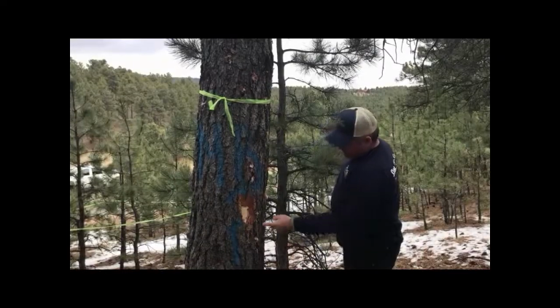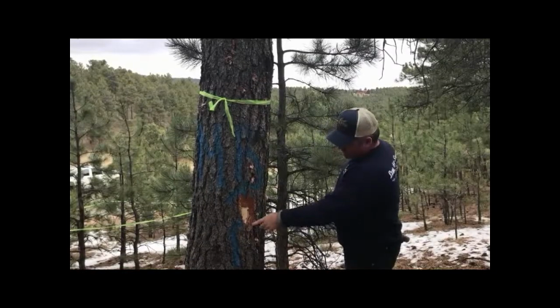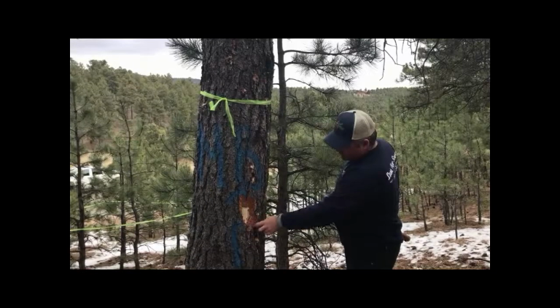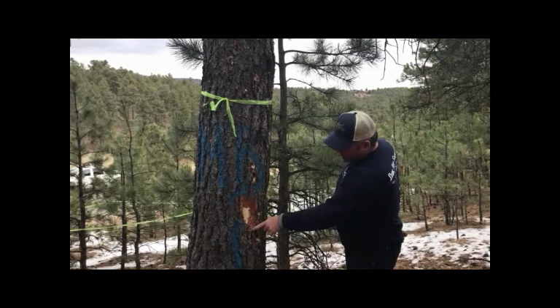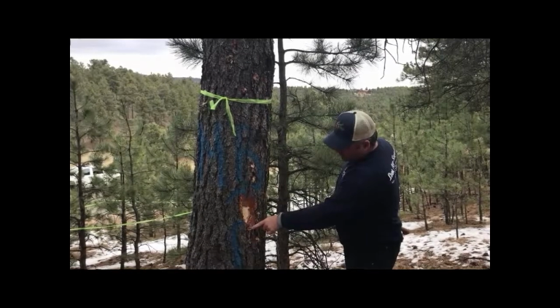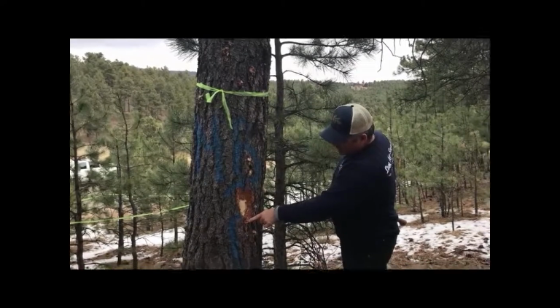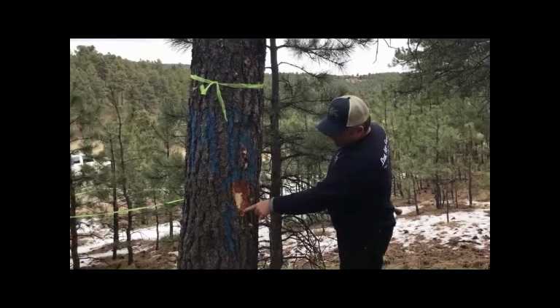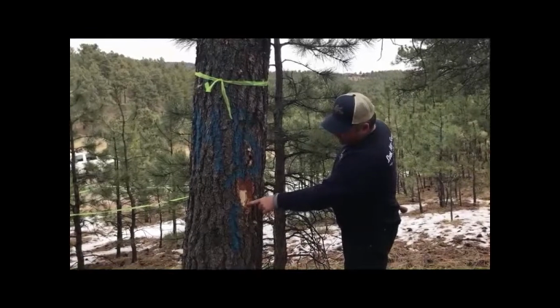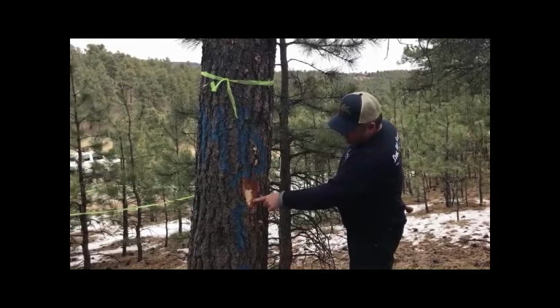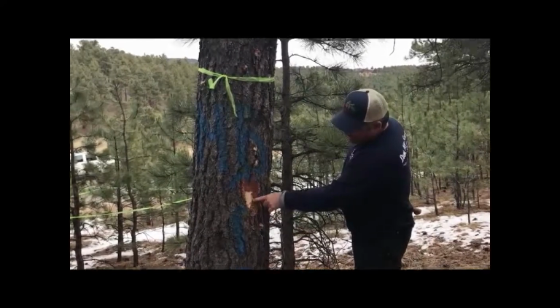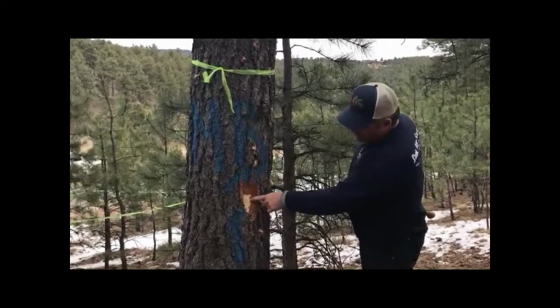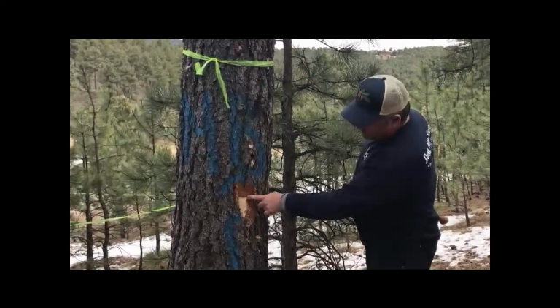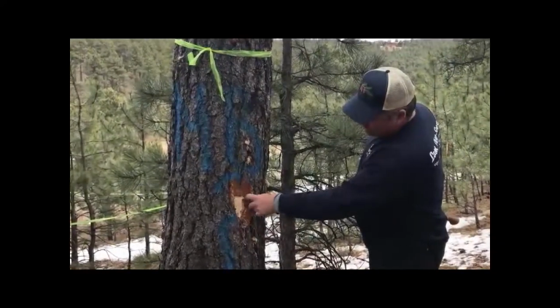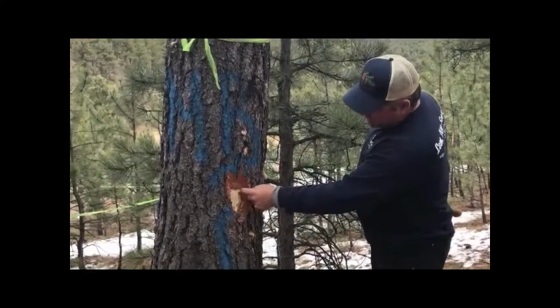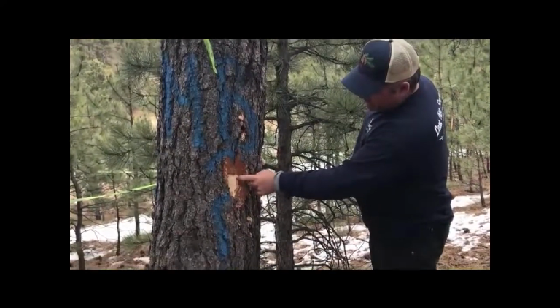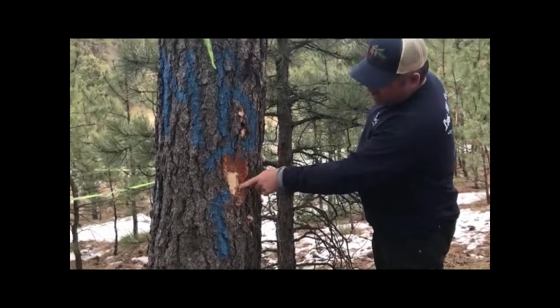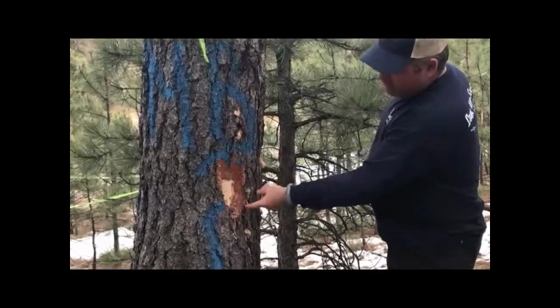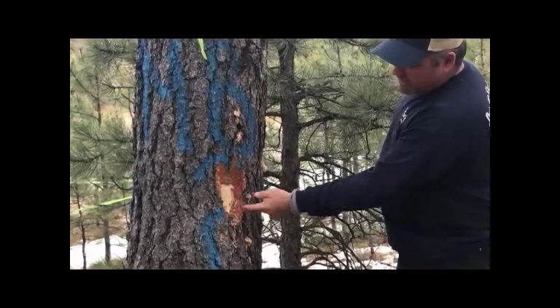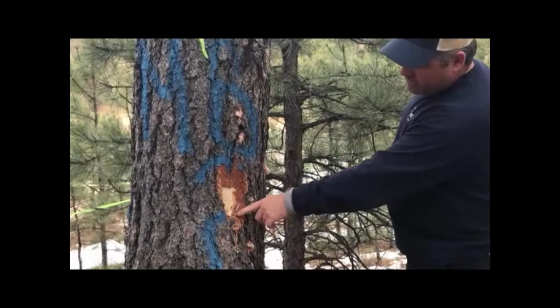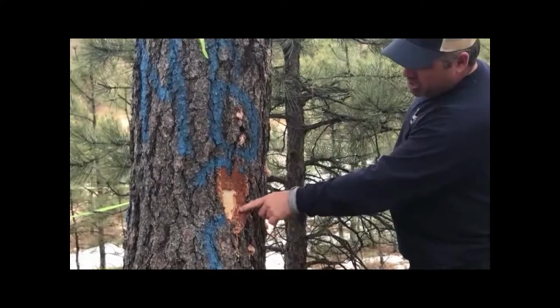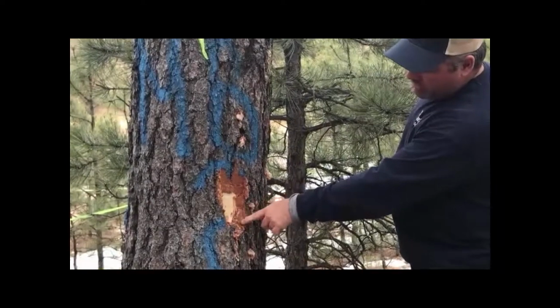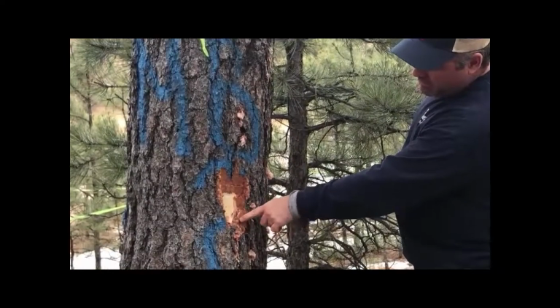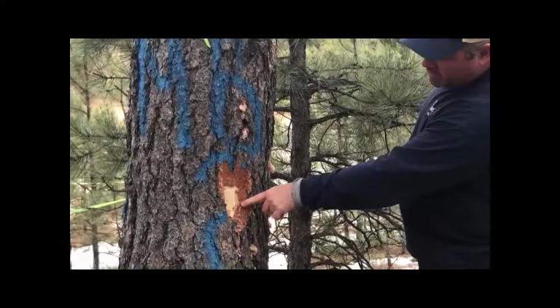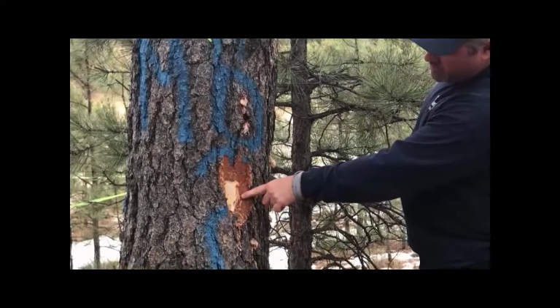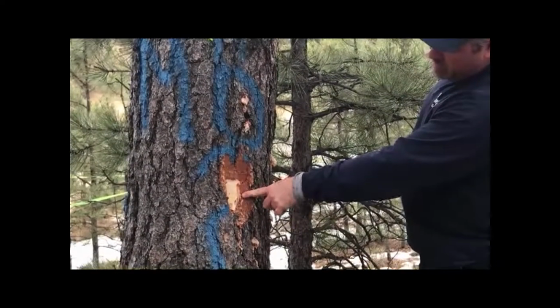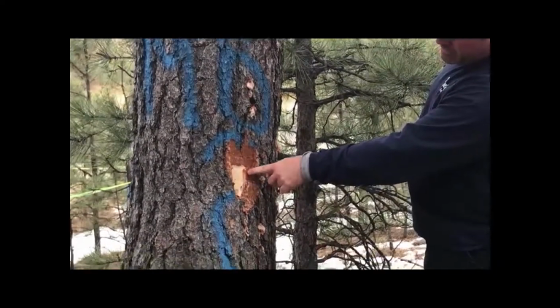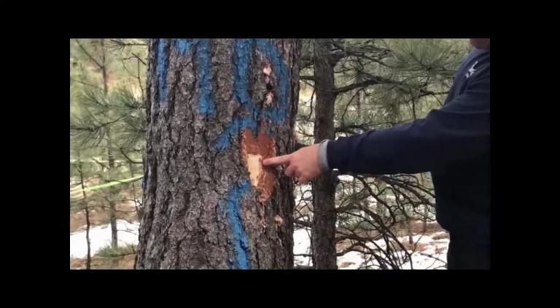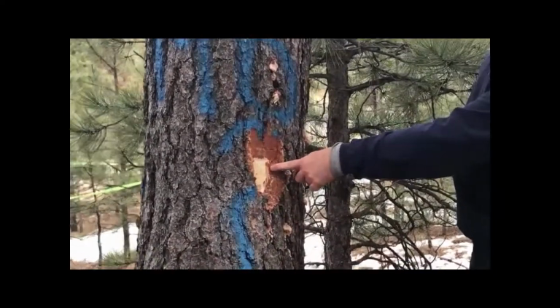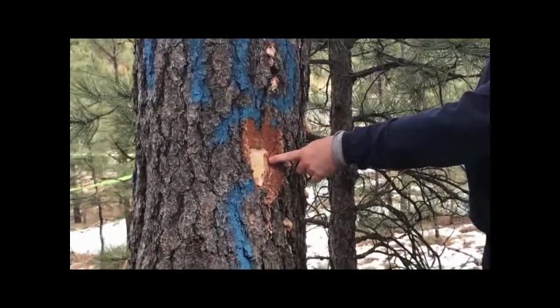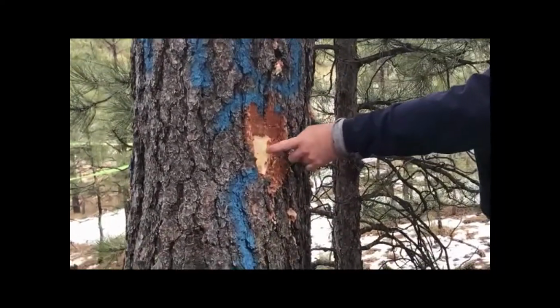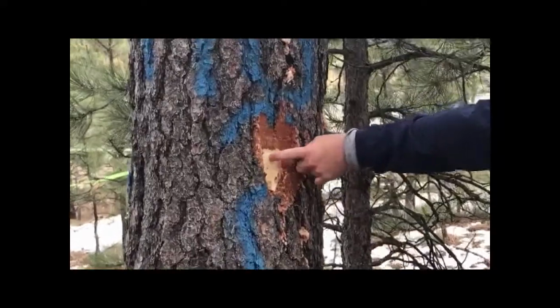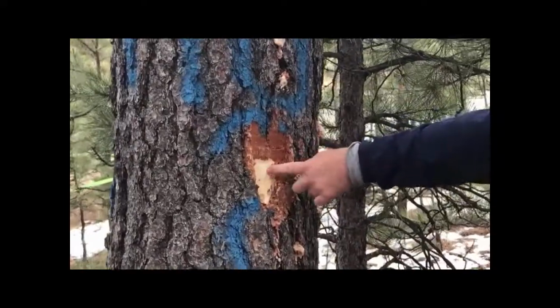Here you can see where the beetle came into the tree and has carved into this gallery that's underneath the bark of the tree. It's too early for the blue-stained fungi to be showing quite yet, but this is where the female beetle has entered into the tree and gotten into this cambium layer.